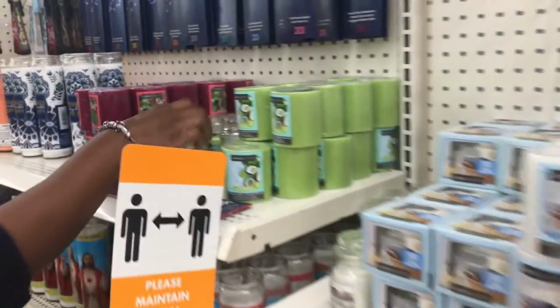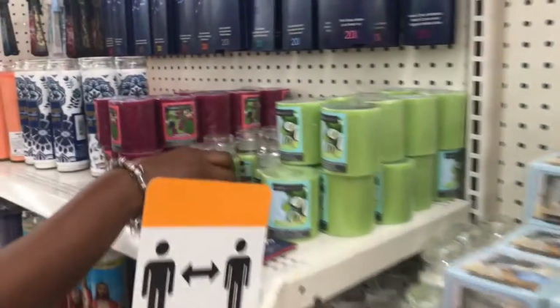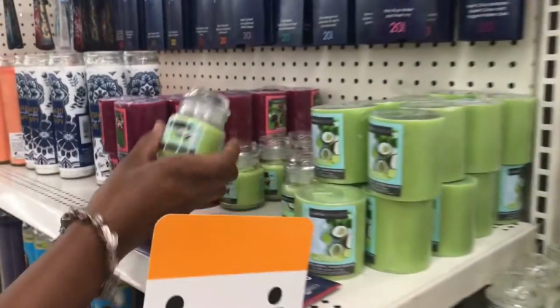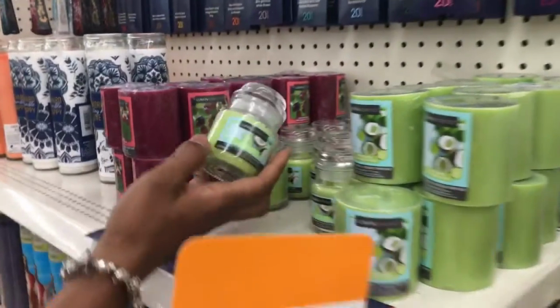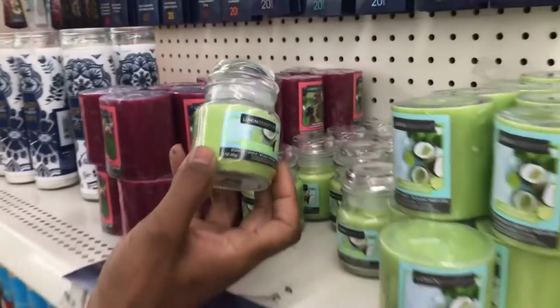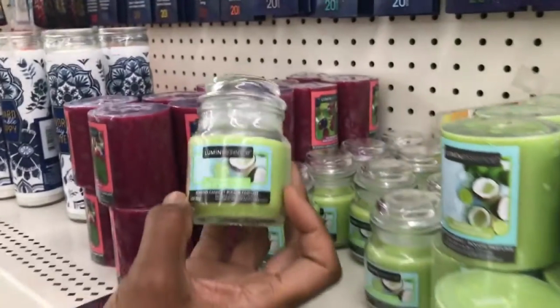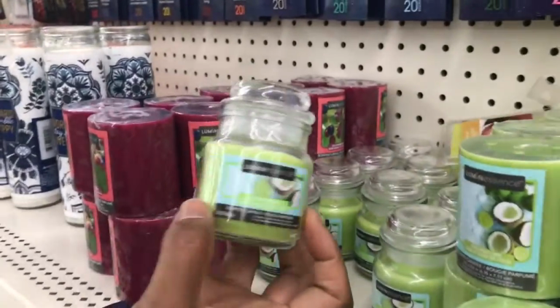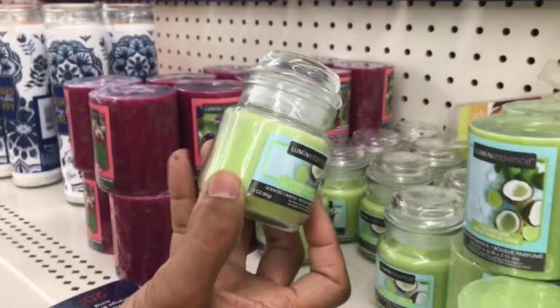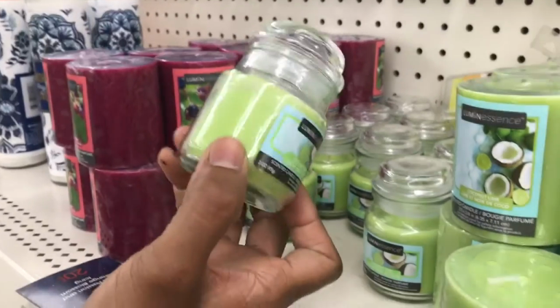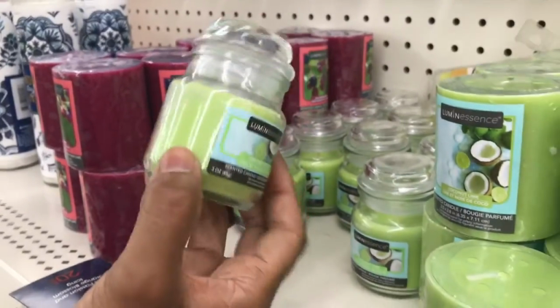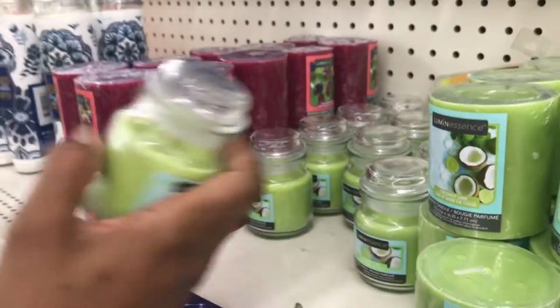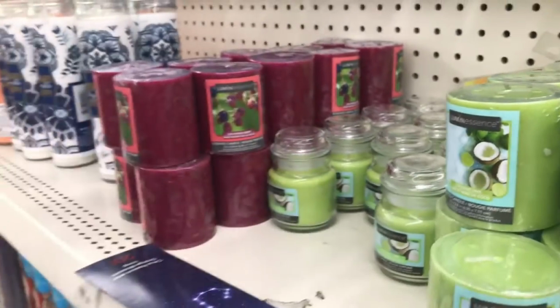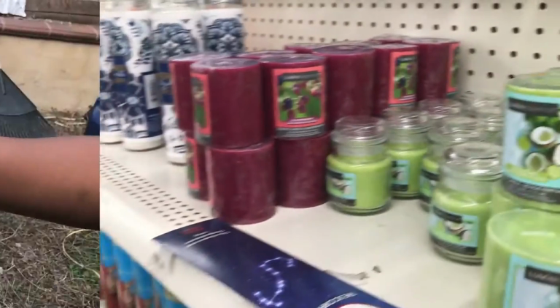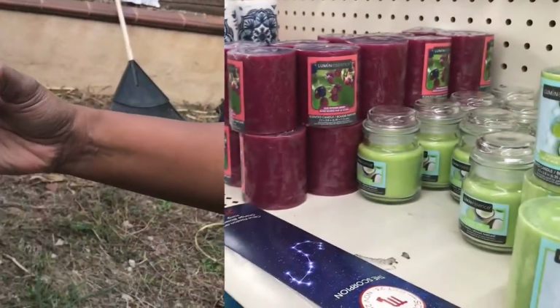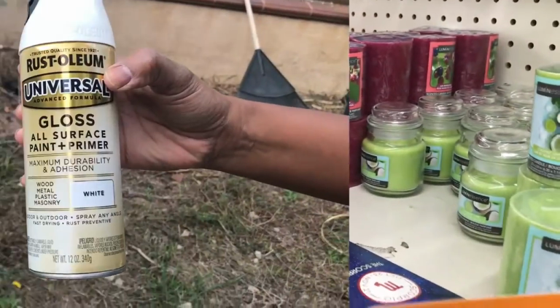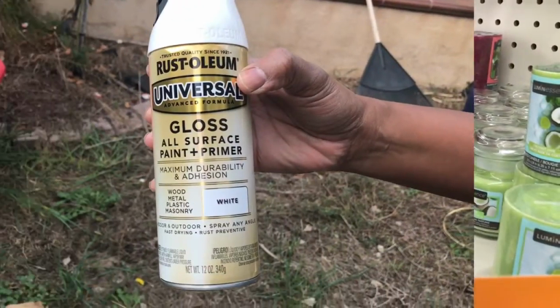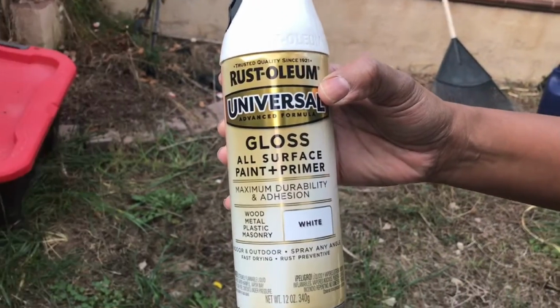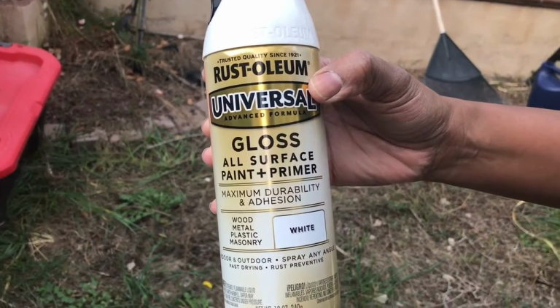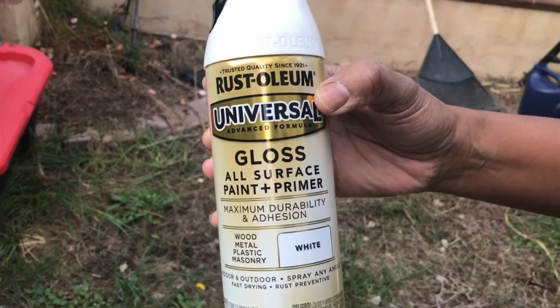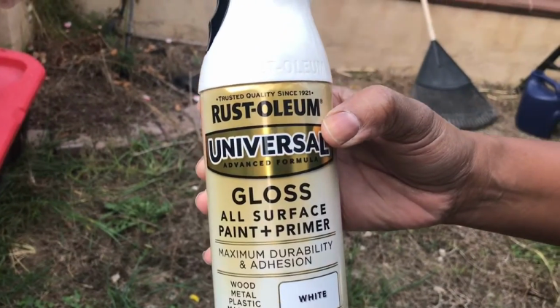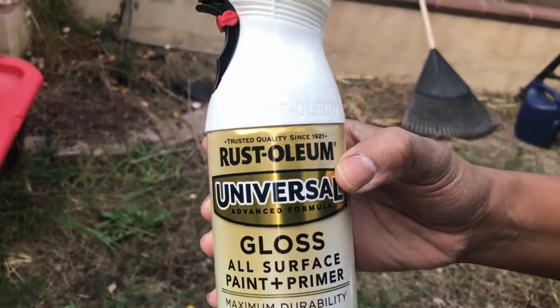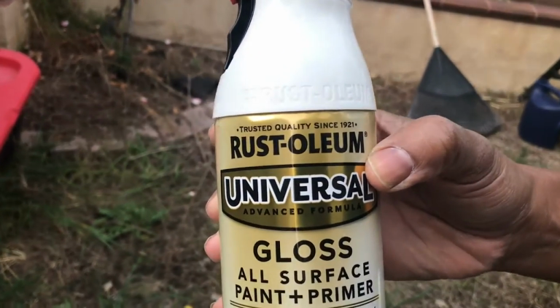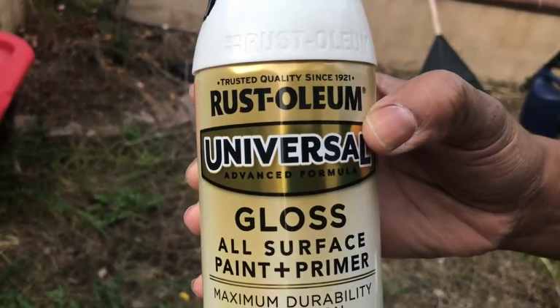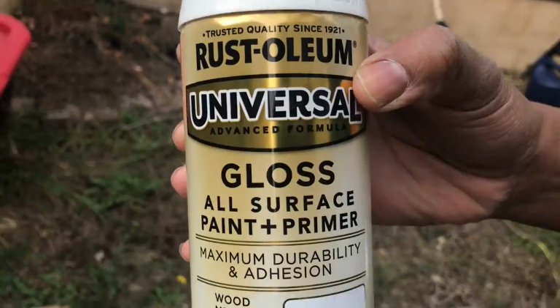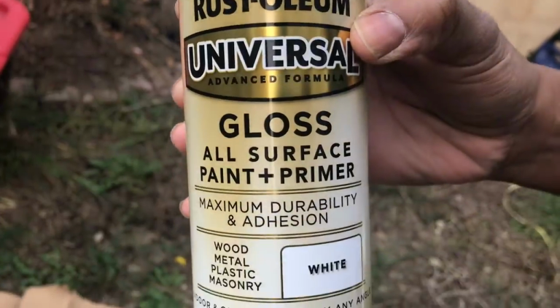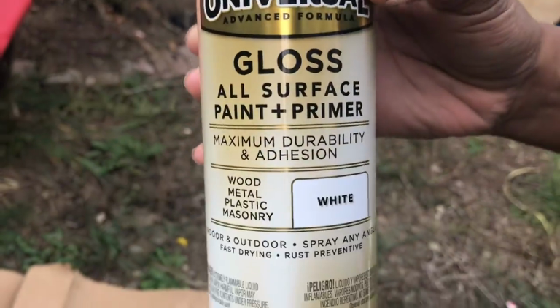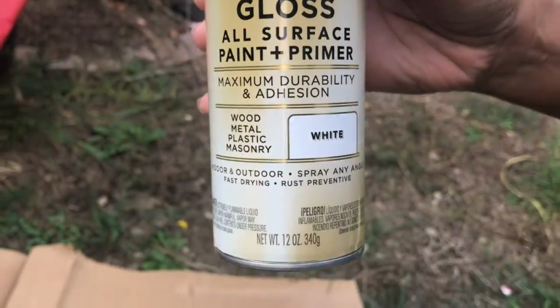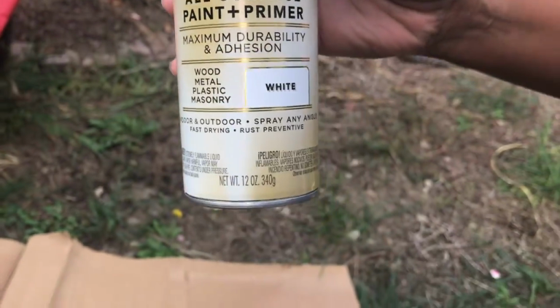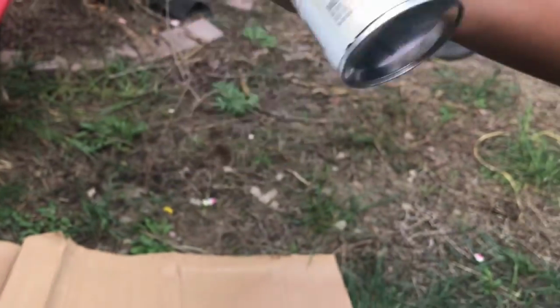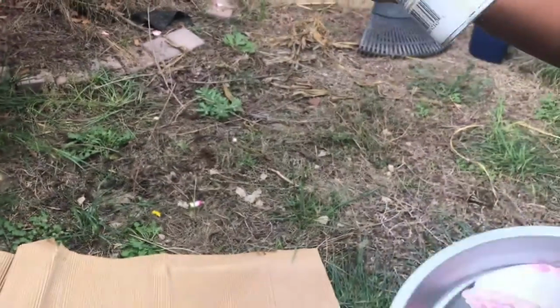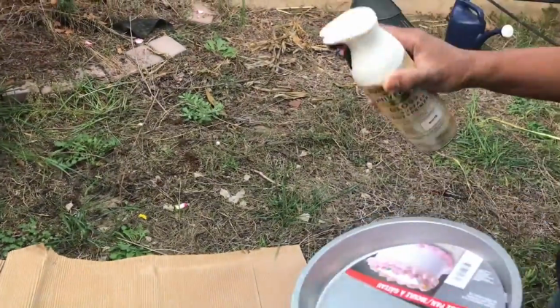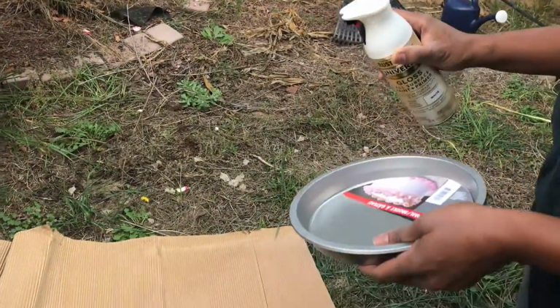Surprisingly, these candles smell really nice even when they're not being burned — just when you simply have the lid or cap off you can smell the nice scents from them.